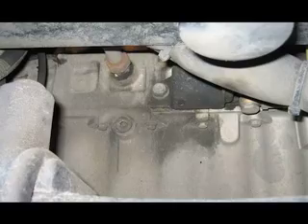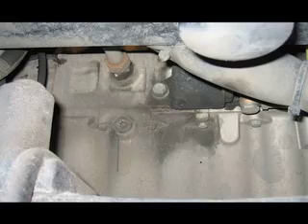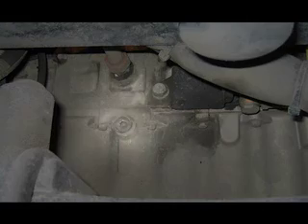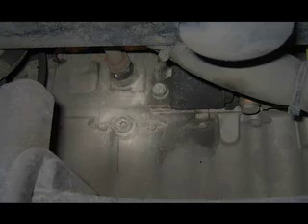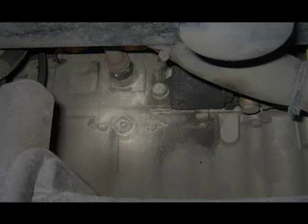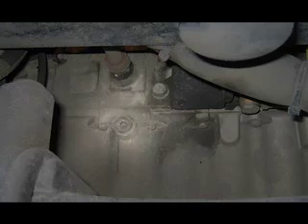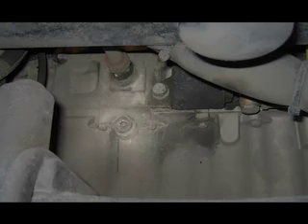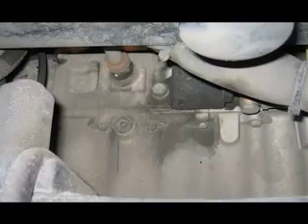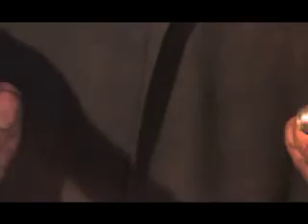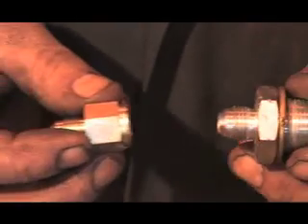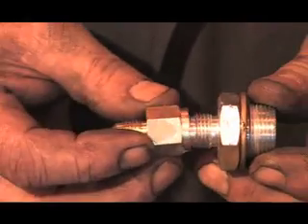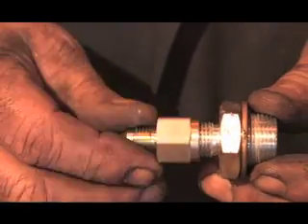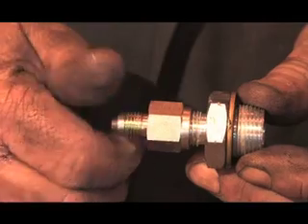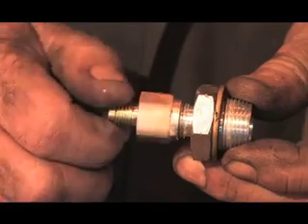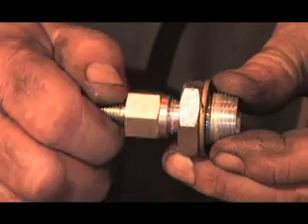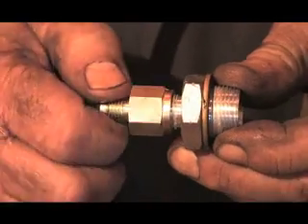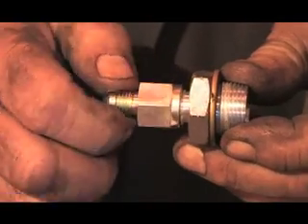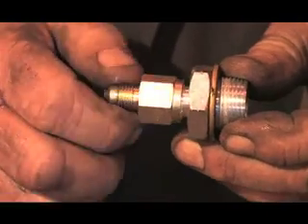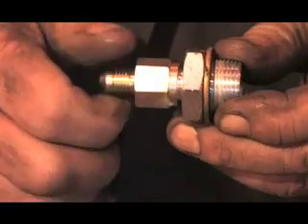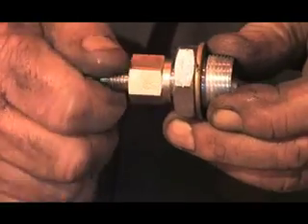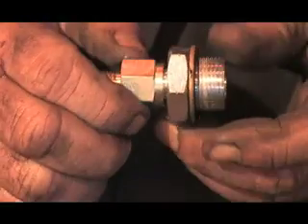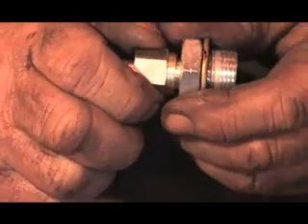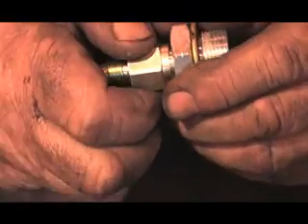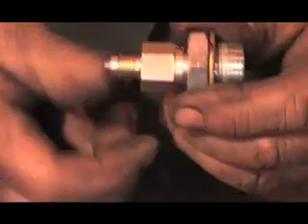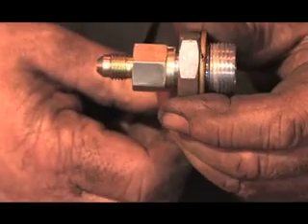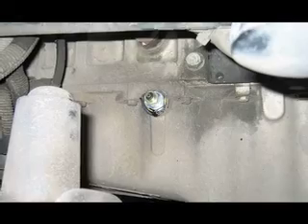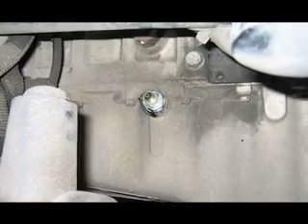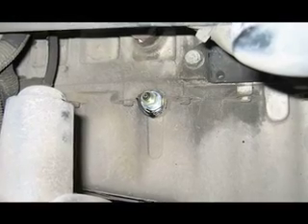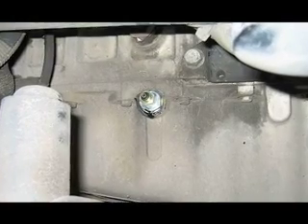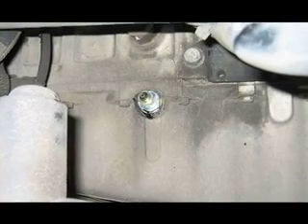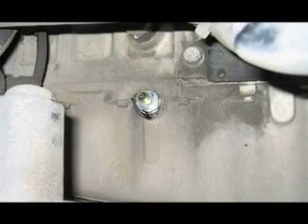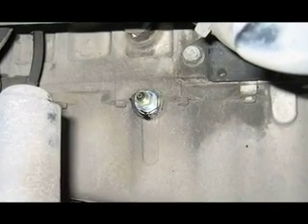Remove the plug on the side of the oil pan. Use a 22mm to number 6 fitting joined to an adapter that steps down to a number 4. With sealant on the threads, install the adapter.